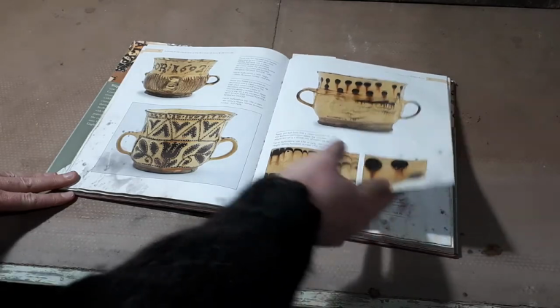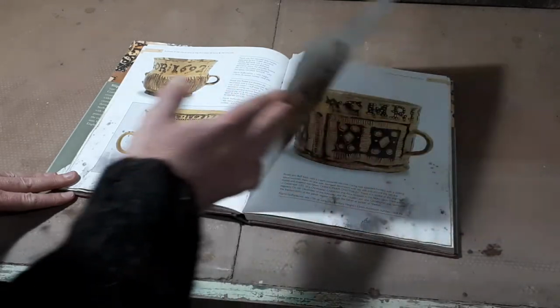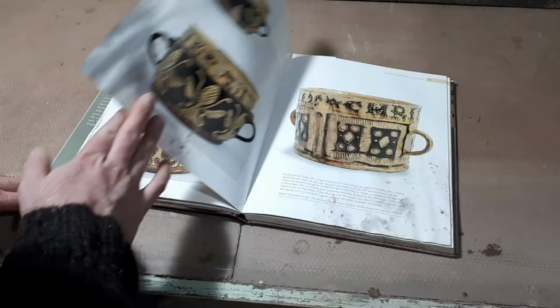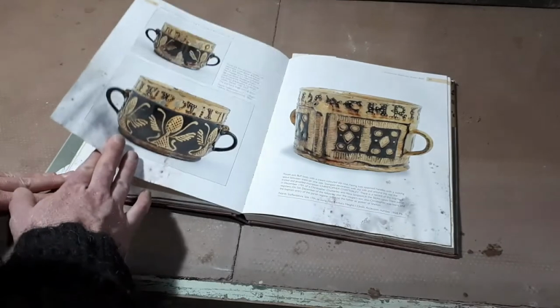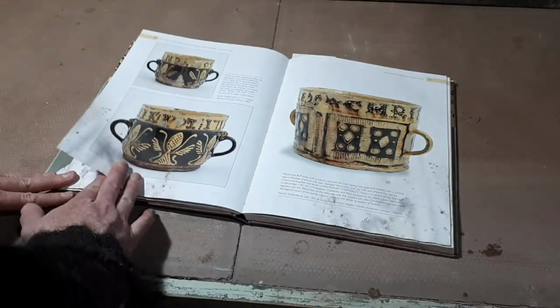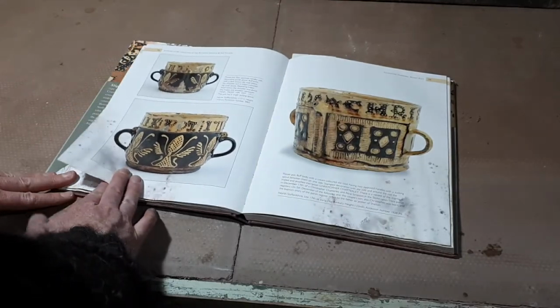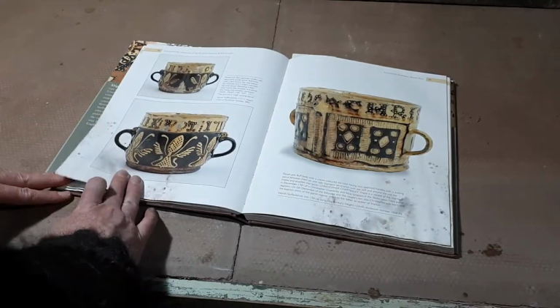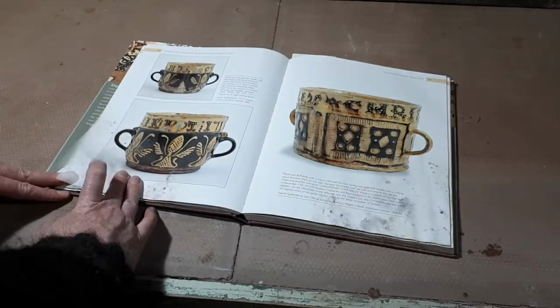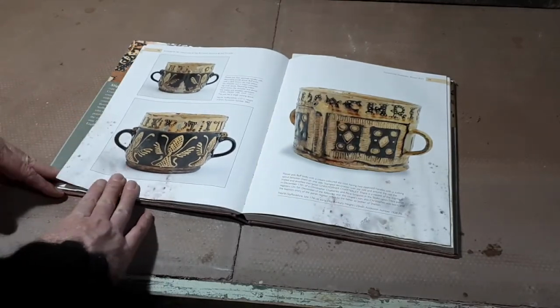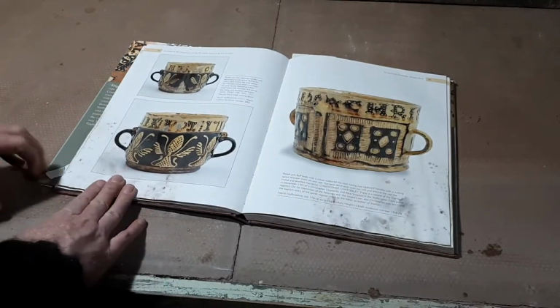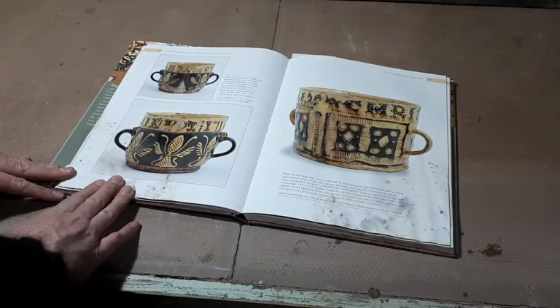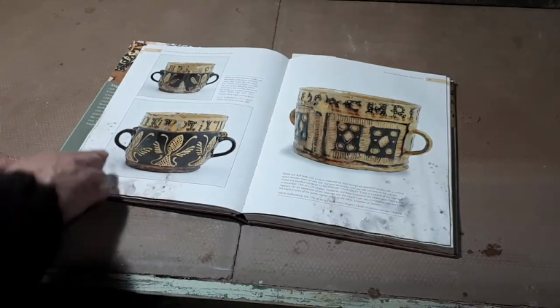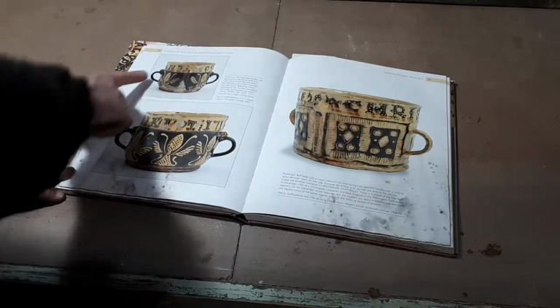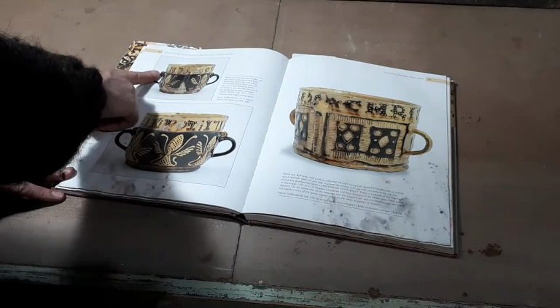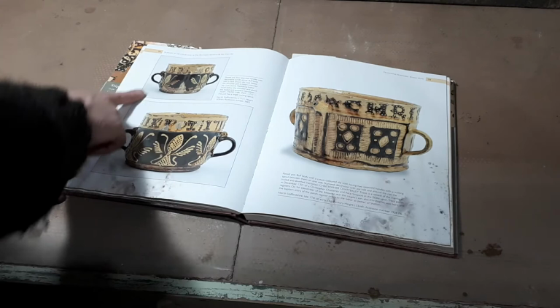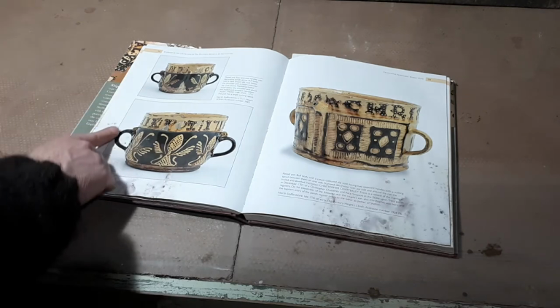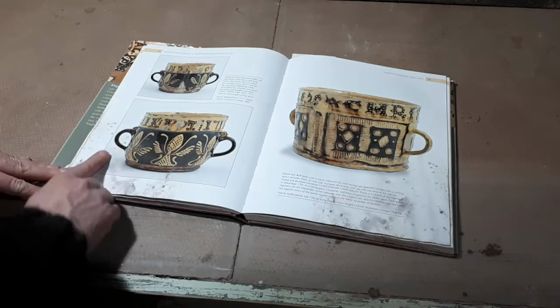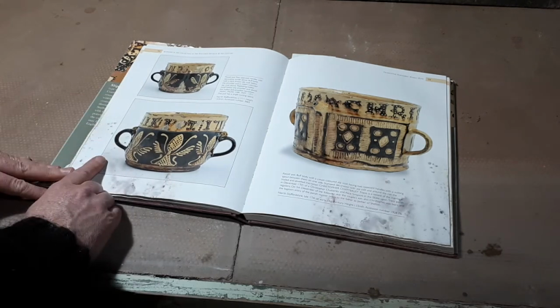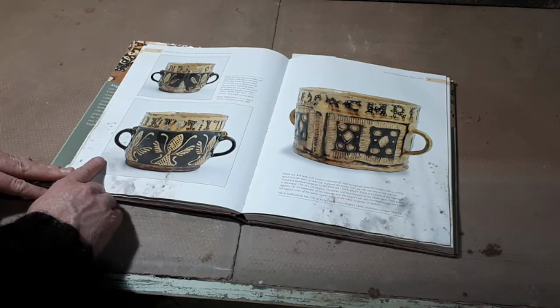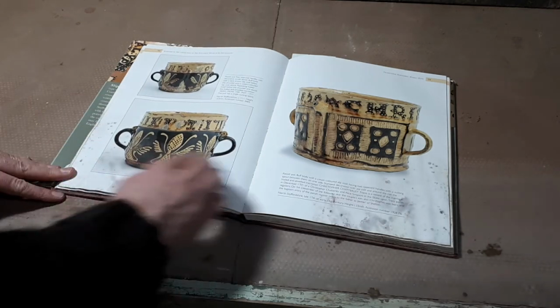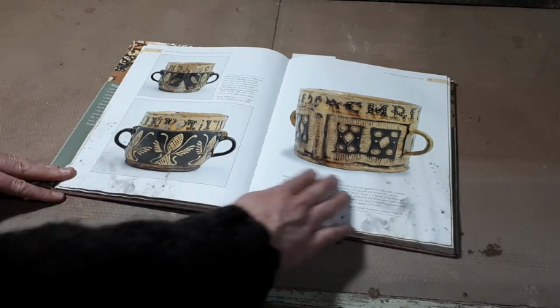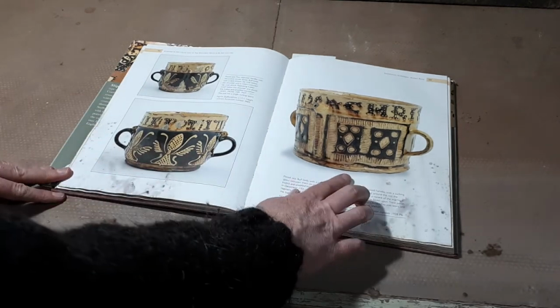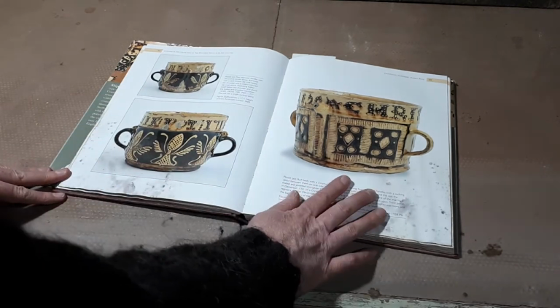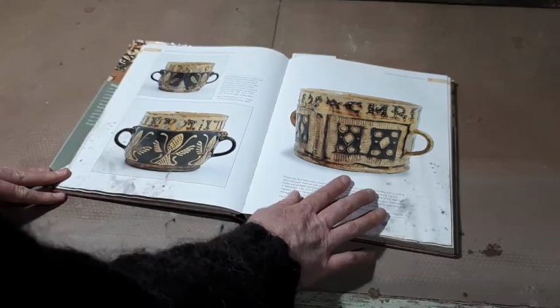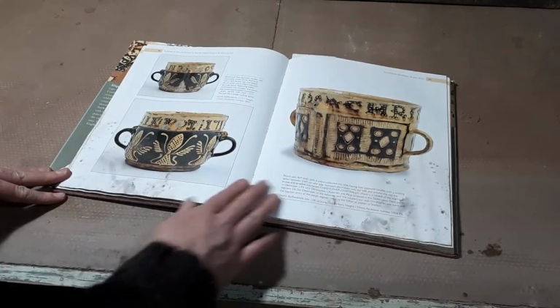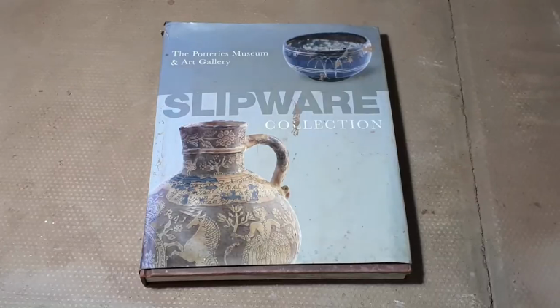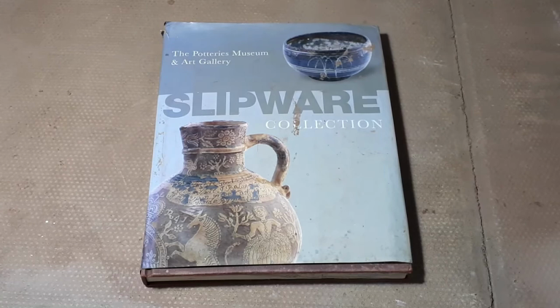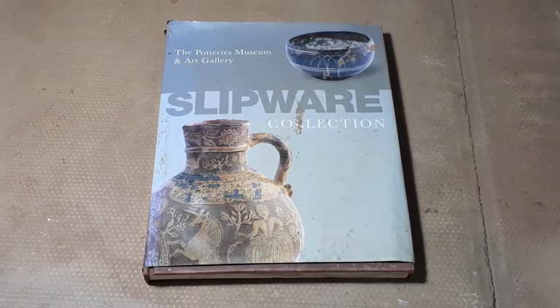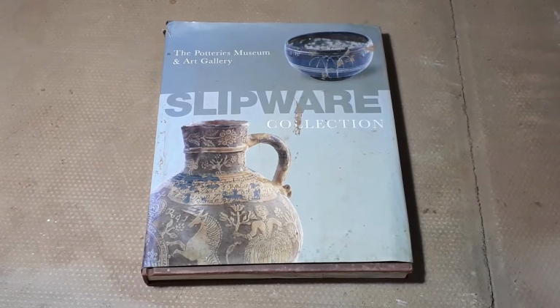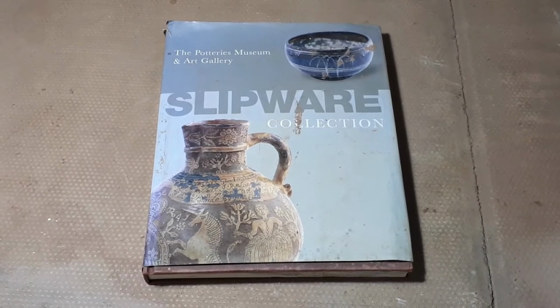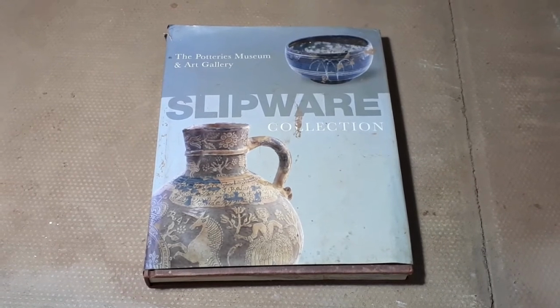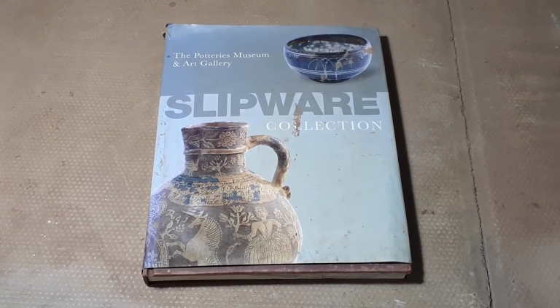I particularly like these 17th century Staffordshire handled pots, used for the consumption of a drink made of spiced beer and warm milk called posset, as illustrated in a wonderful book by David Barker of the Pots and Staffordshire Potteries Museum.